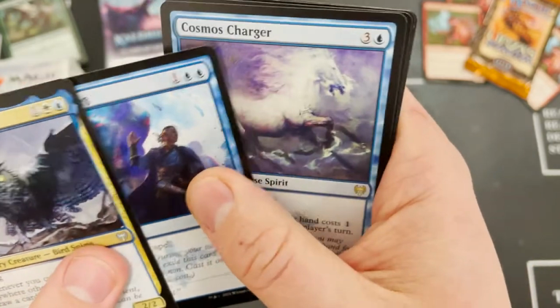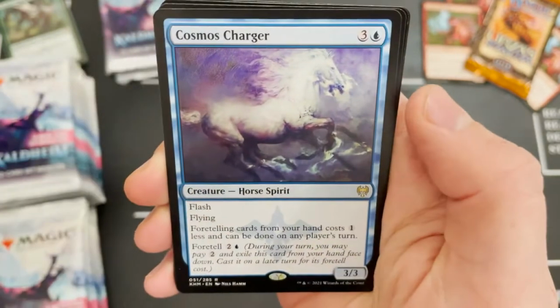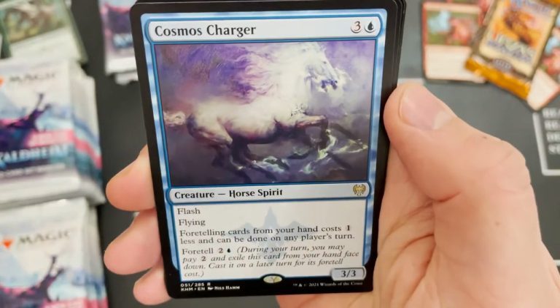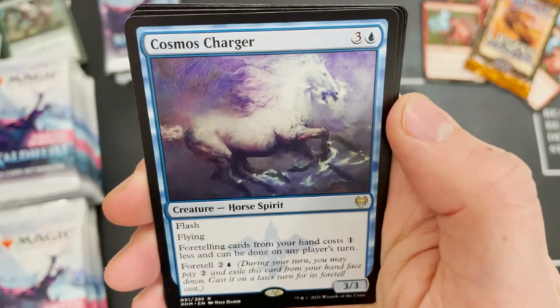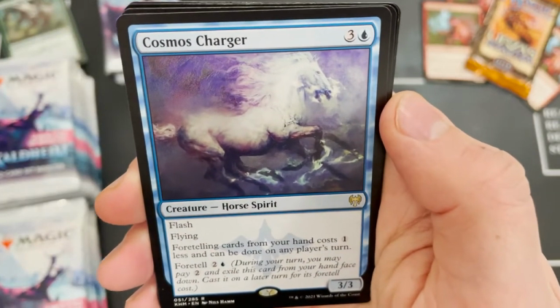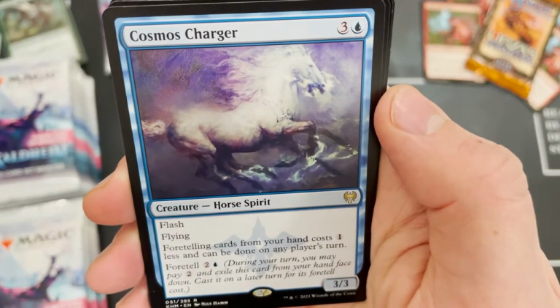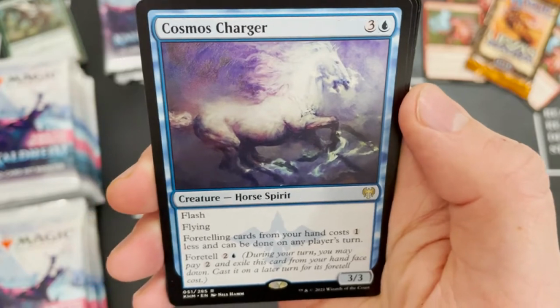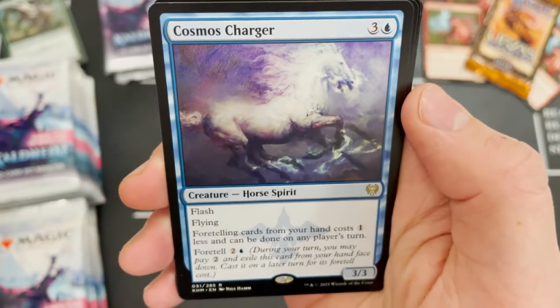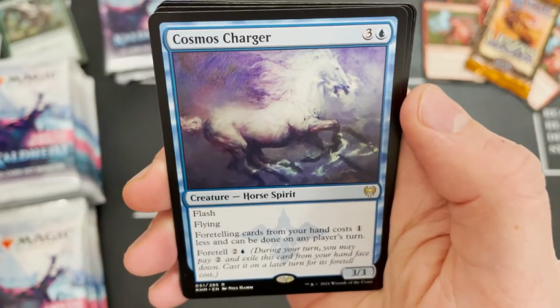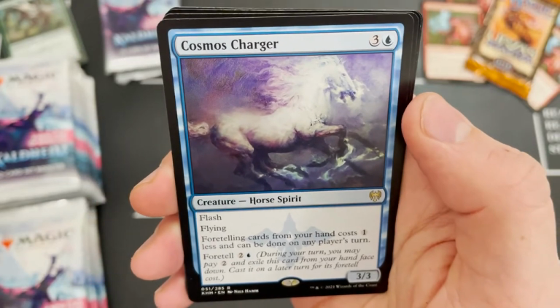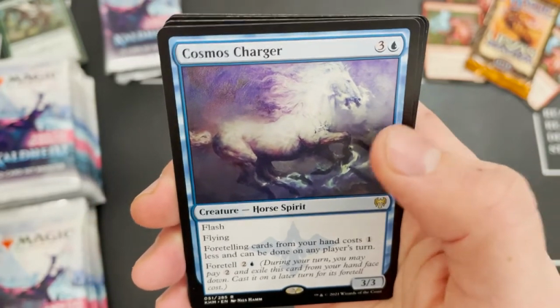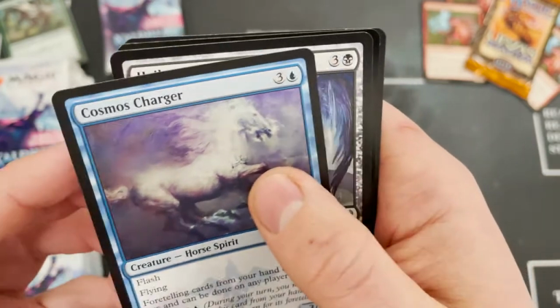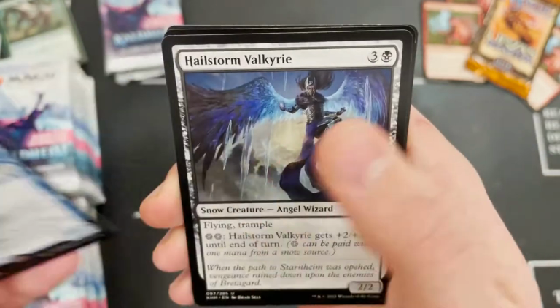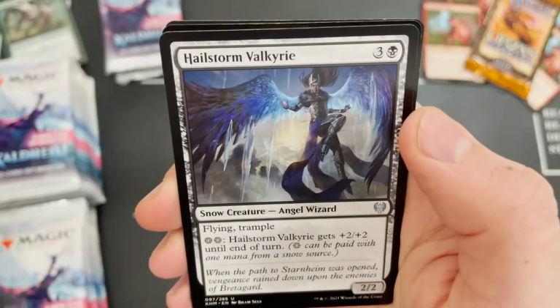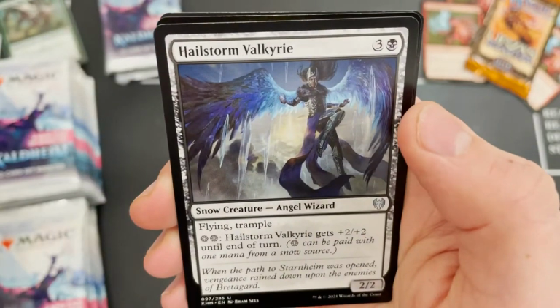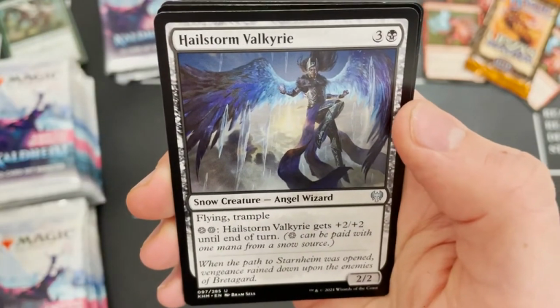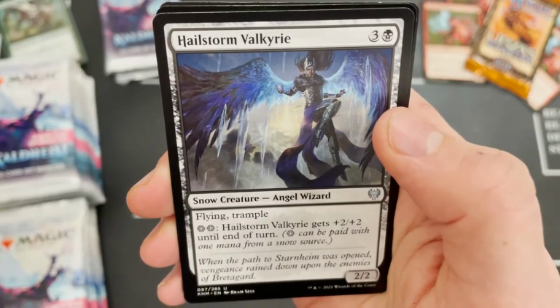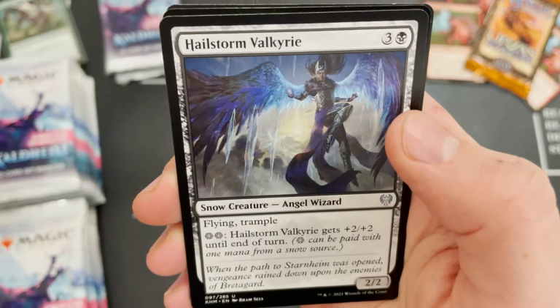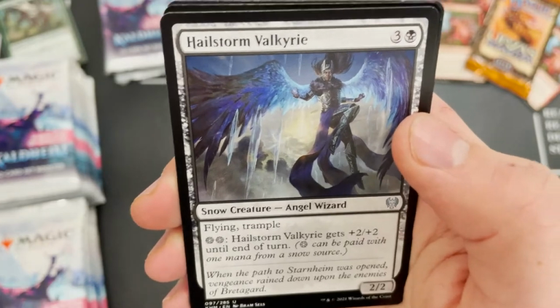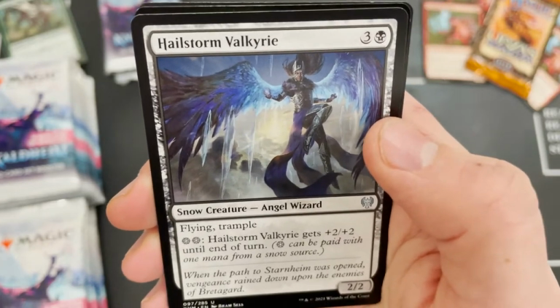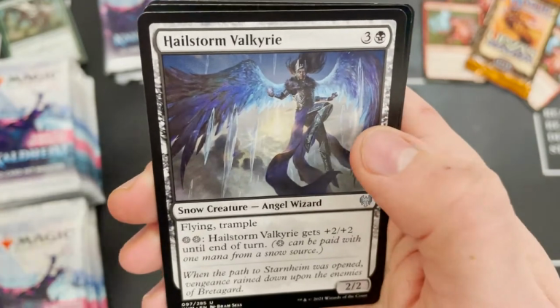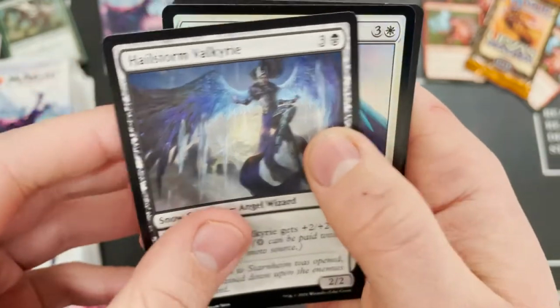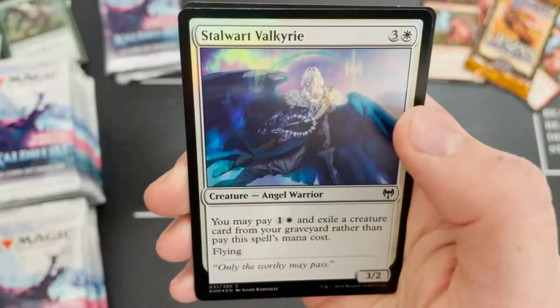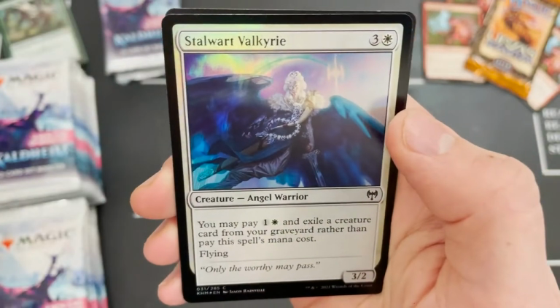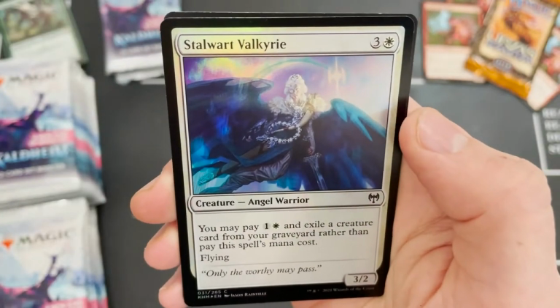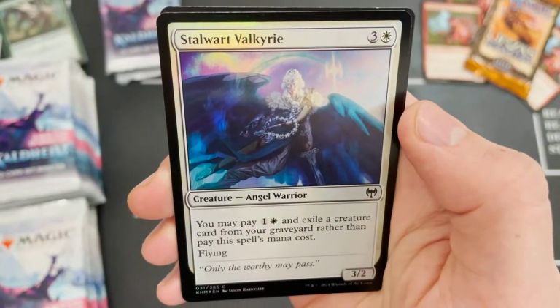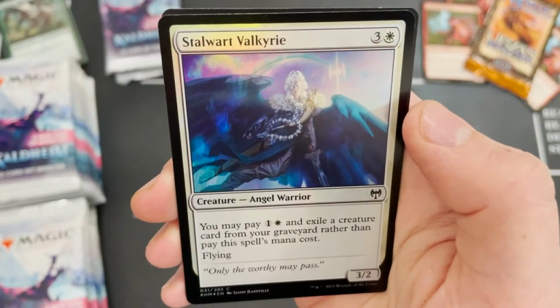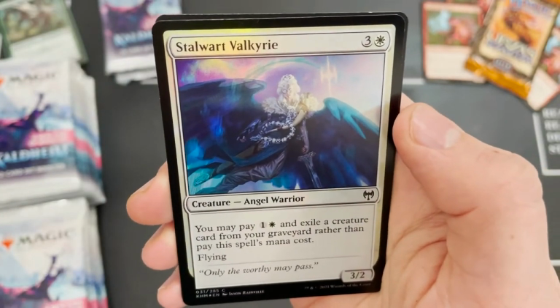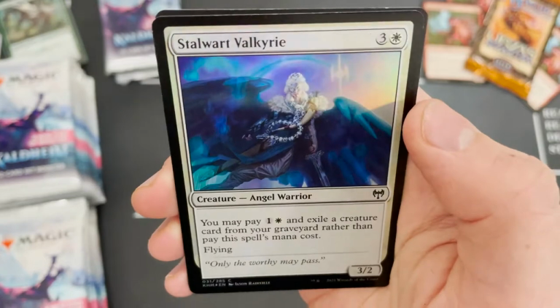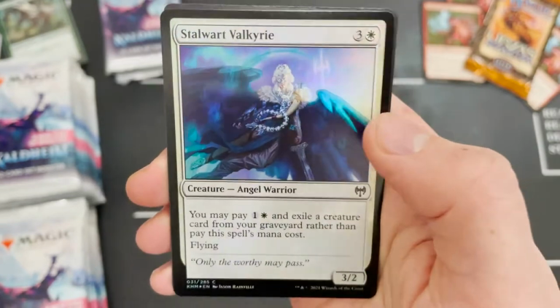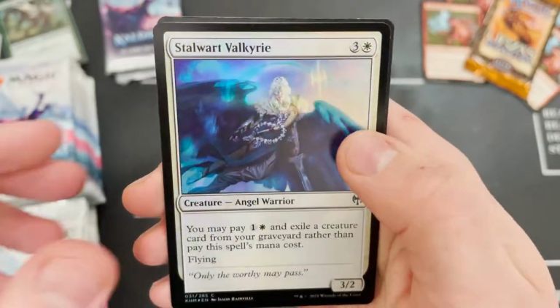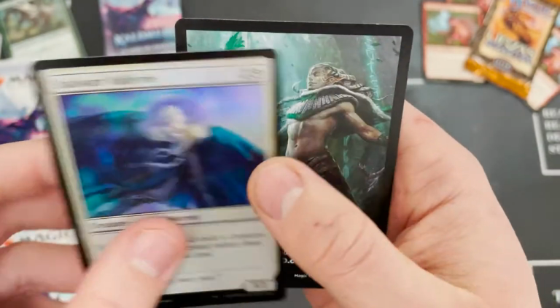Counter spell and foretell, and Cosmos Charger in that guaranteed rare slot. Yet to hit a mythic, which is surprising, but hopefully we end that soon and start getting mythics left right and center. Stalwart Valkyrie in the foil slot and no list yet.